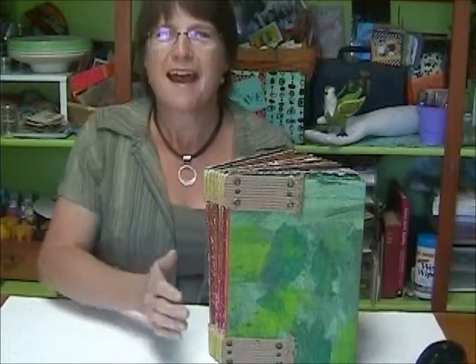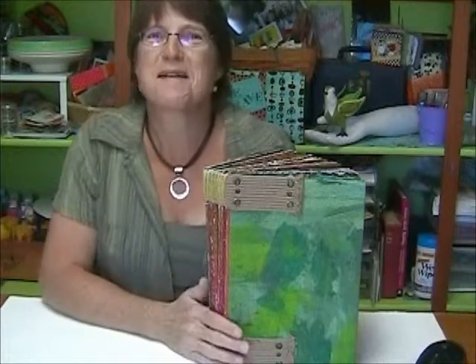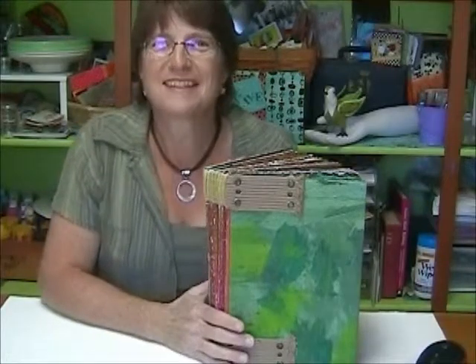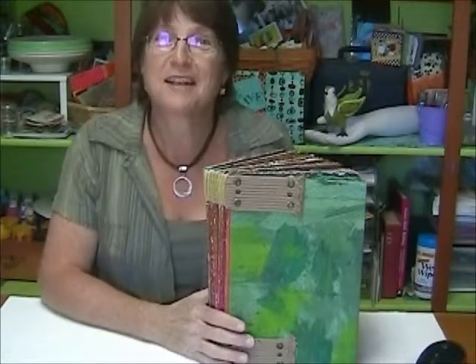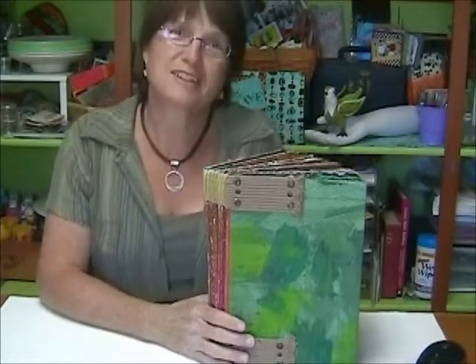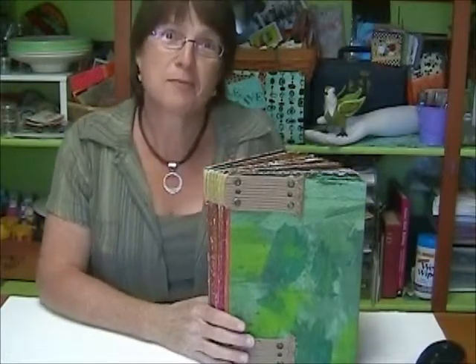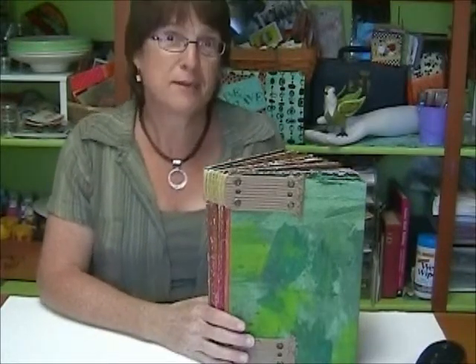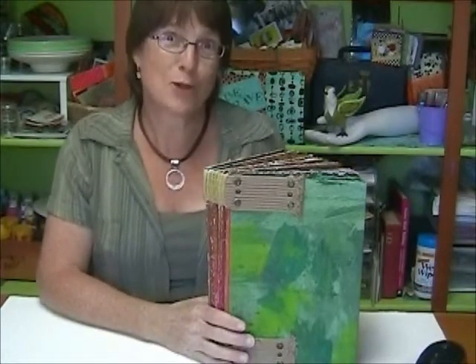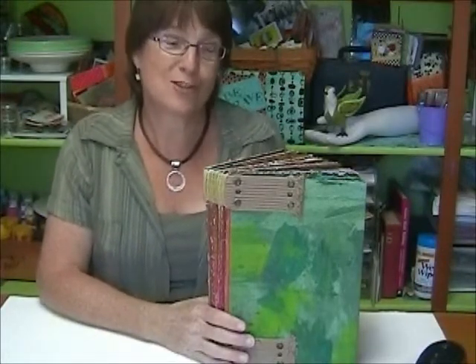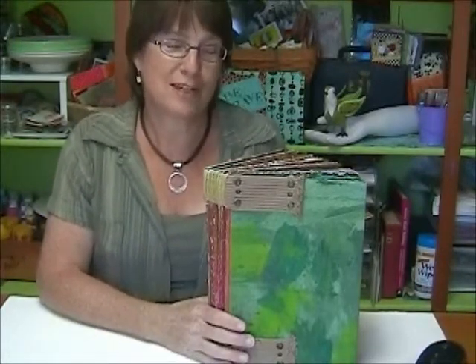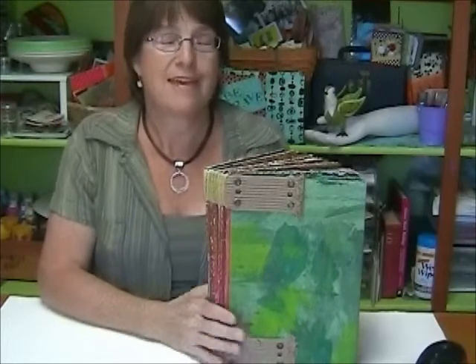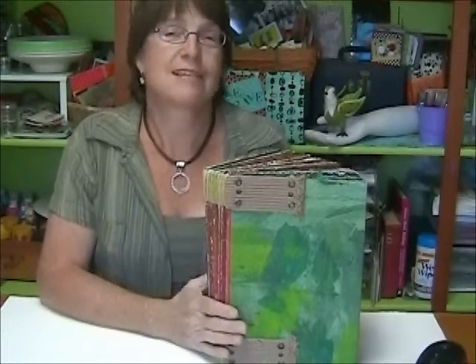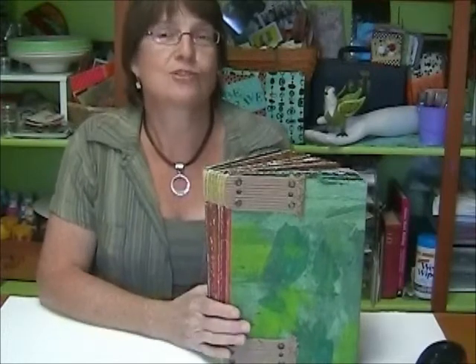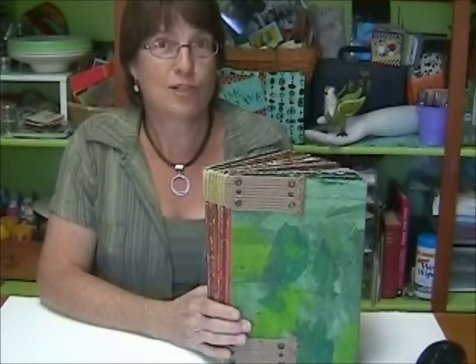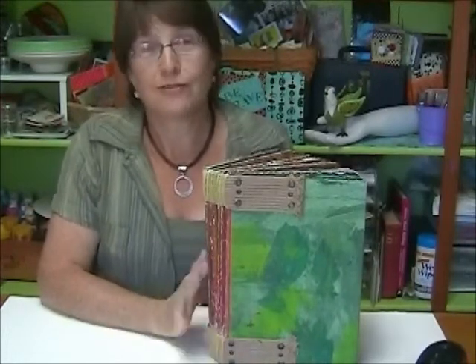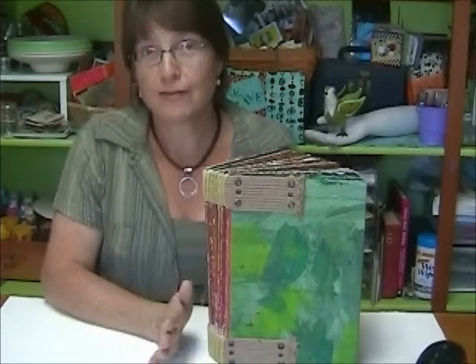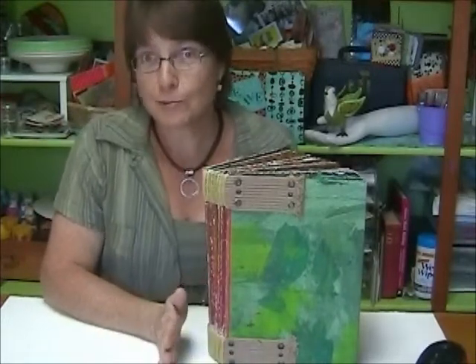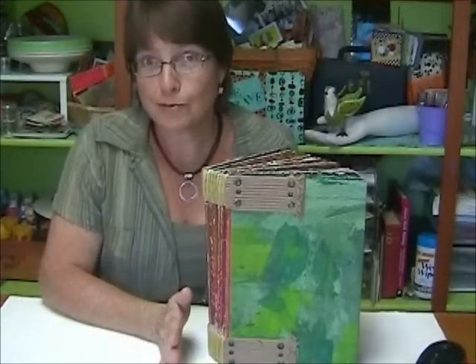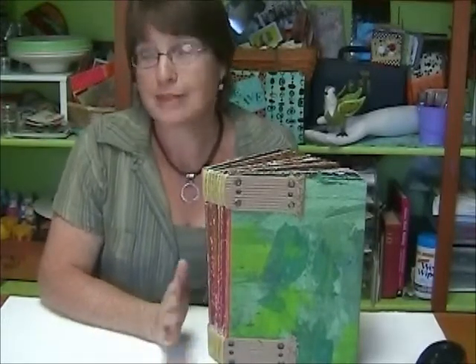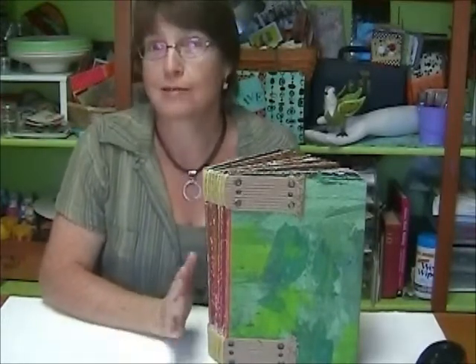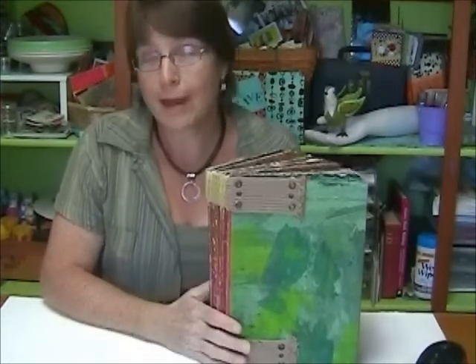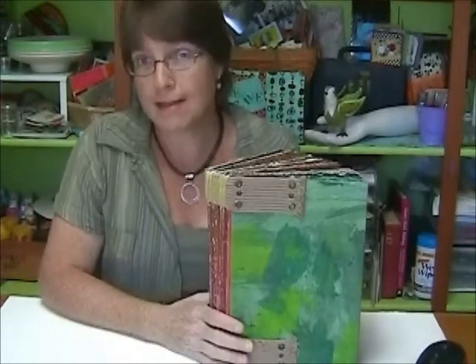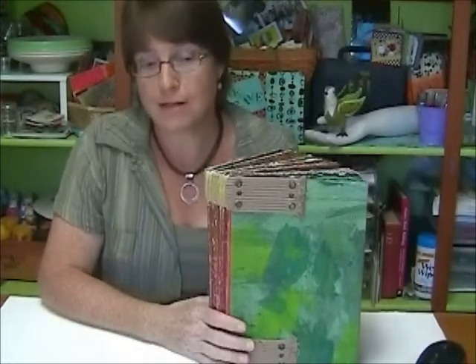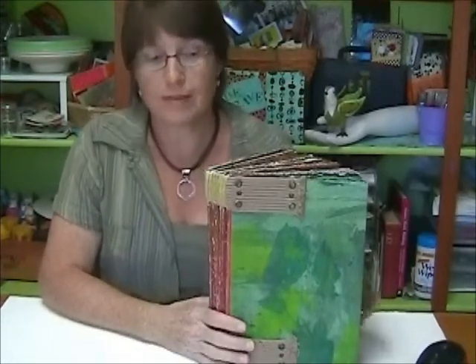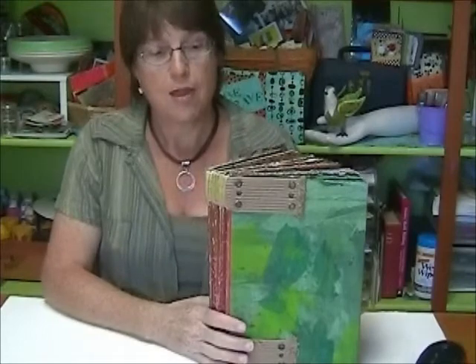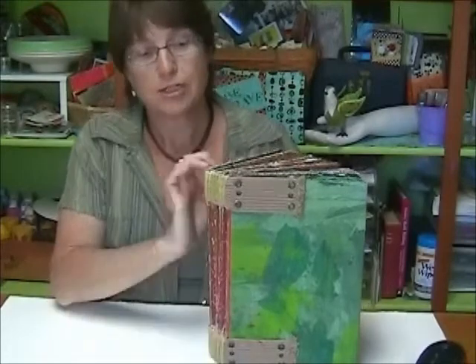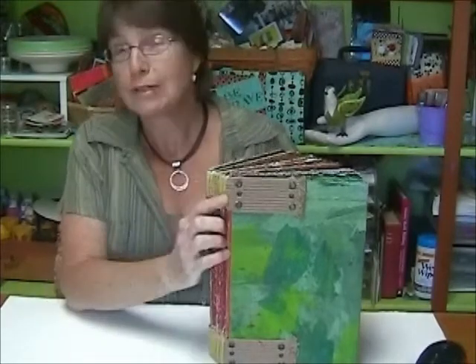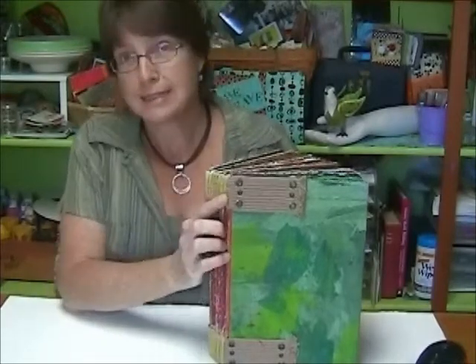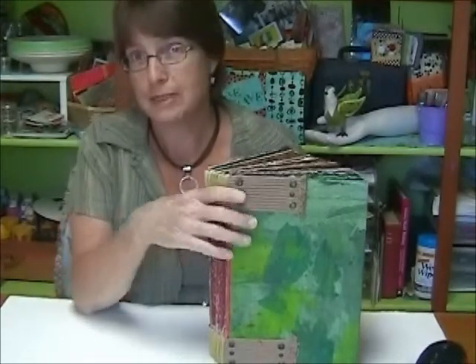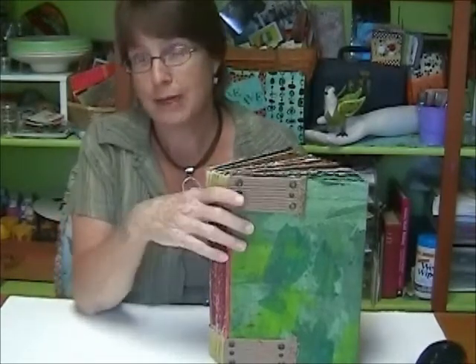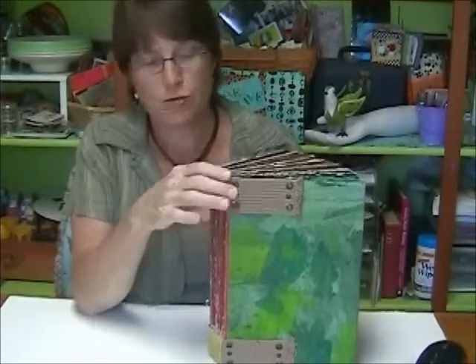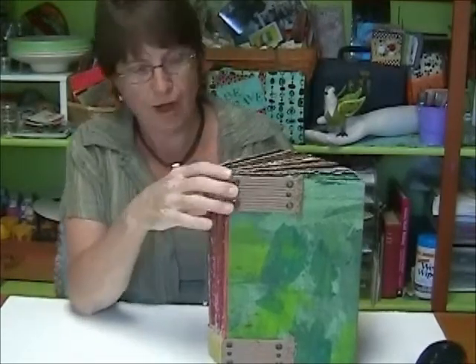Hi, I'm Liz Kettle and I want to show you my Big Bodacious Book. This class is so much fun. If you've never bound a book before, this is a great class to start with. We're going to do a really simple, easy binding over straps.